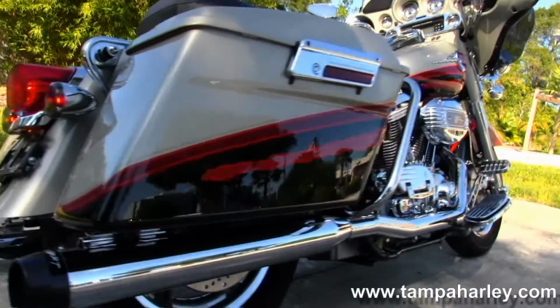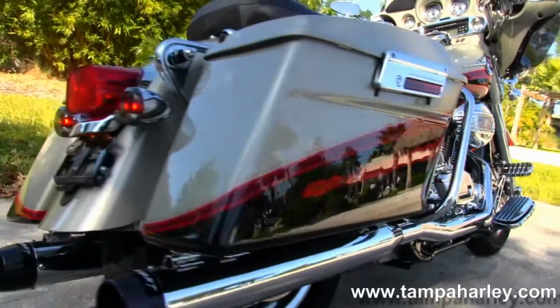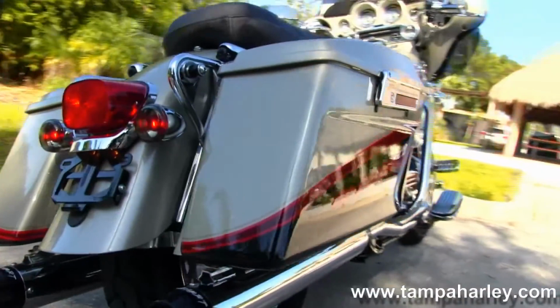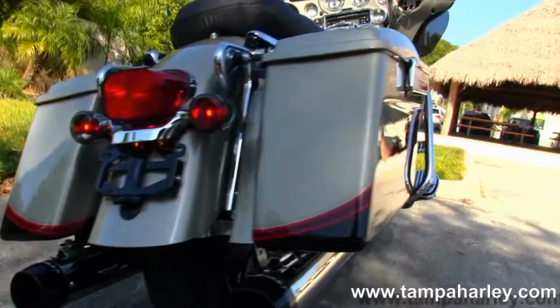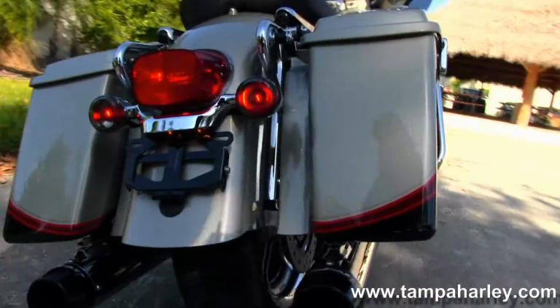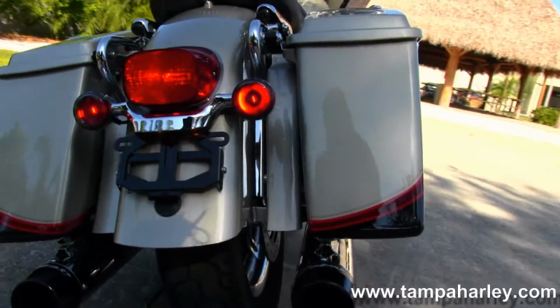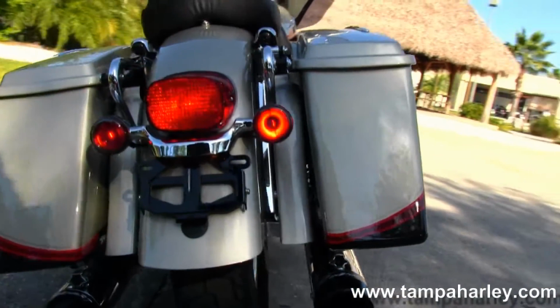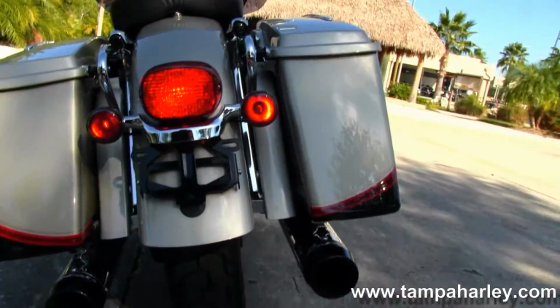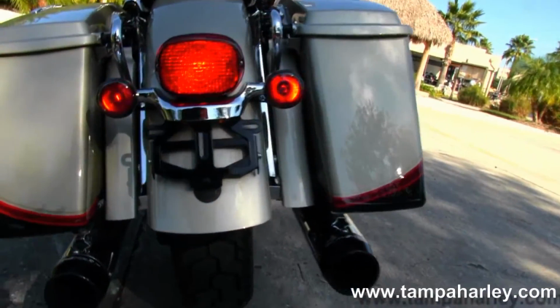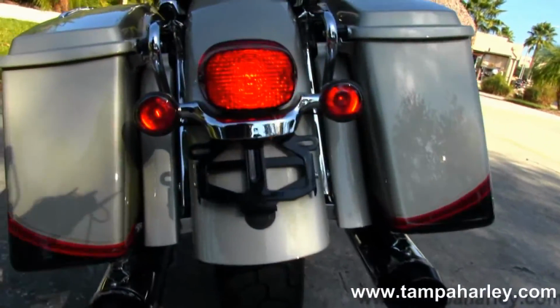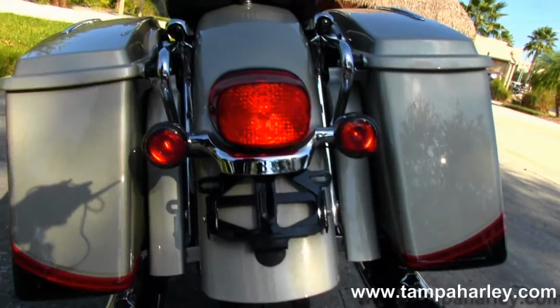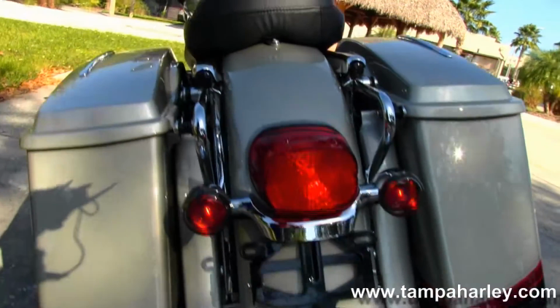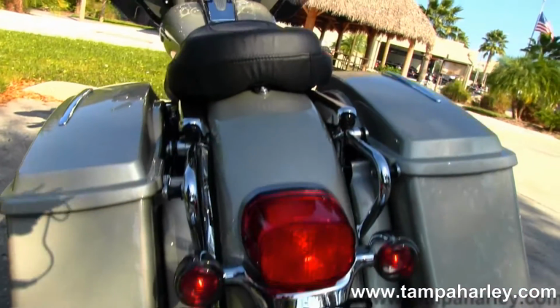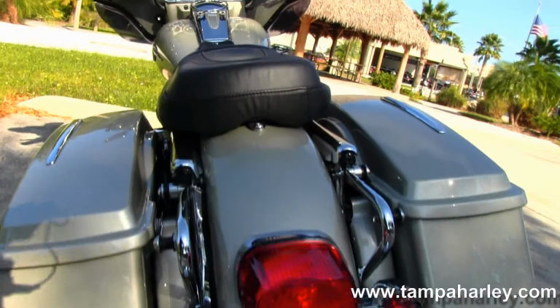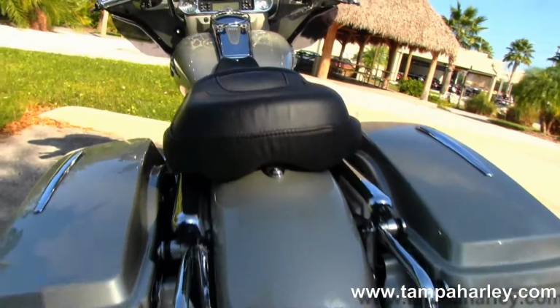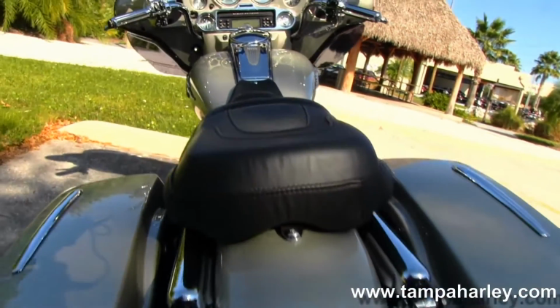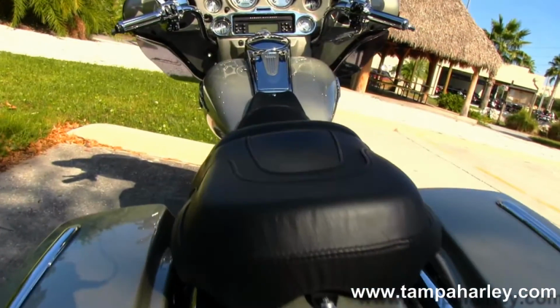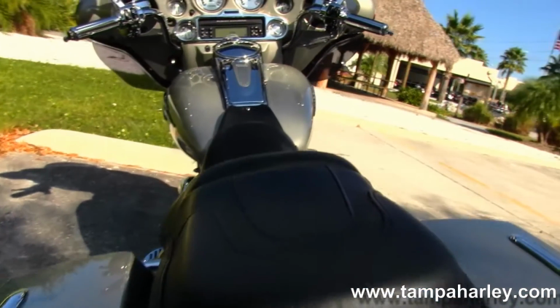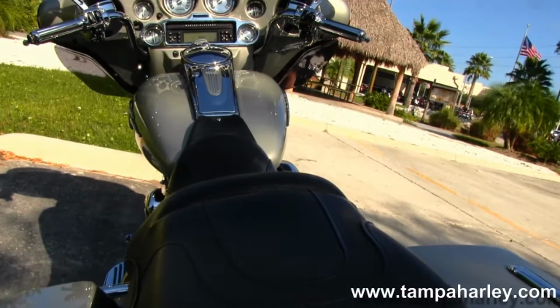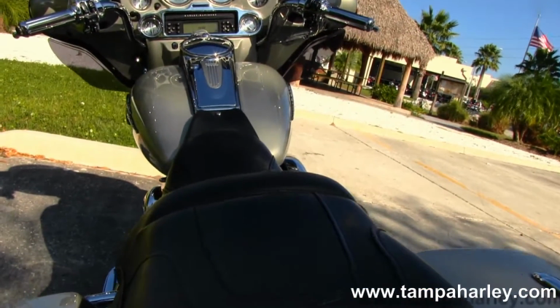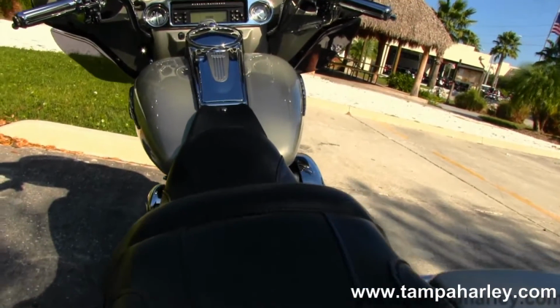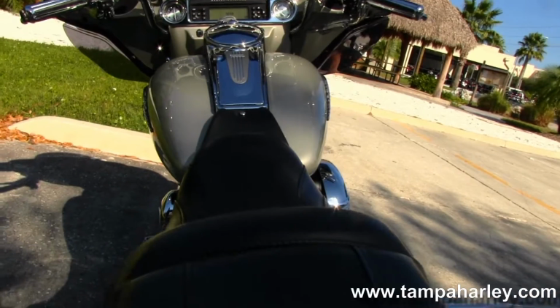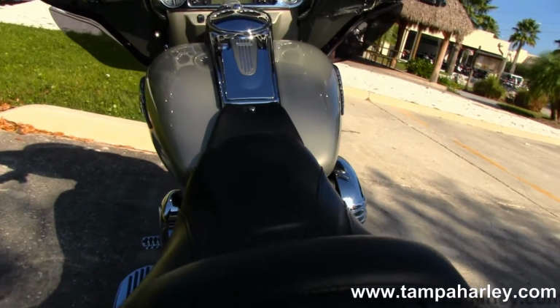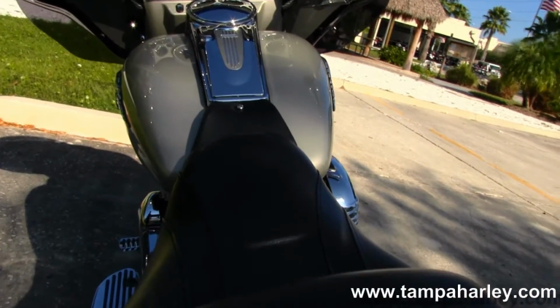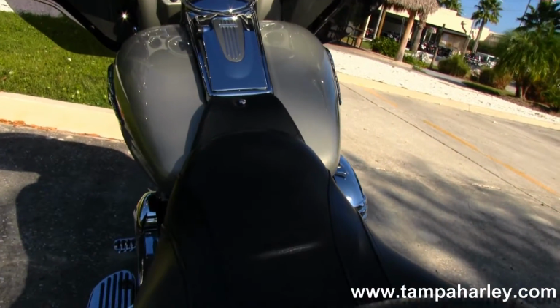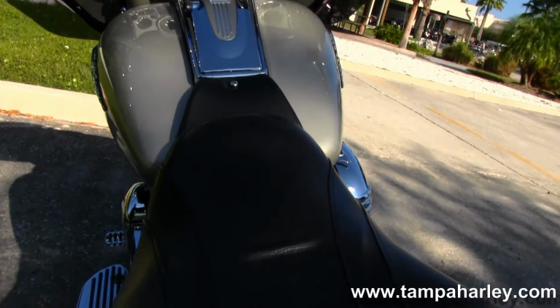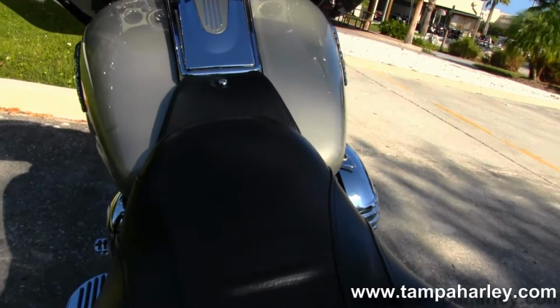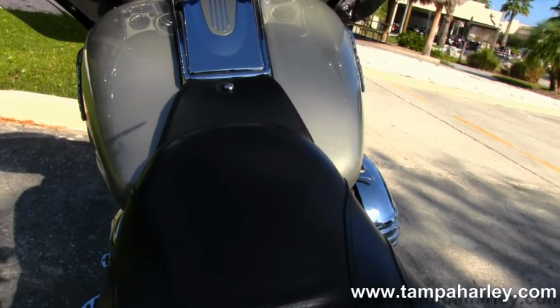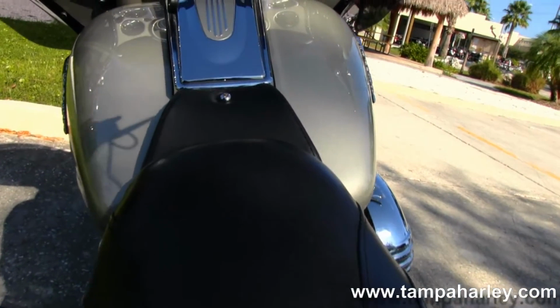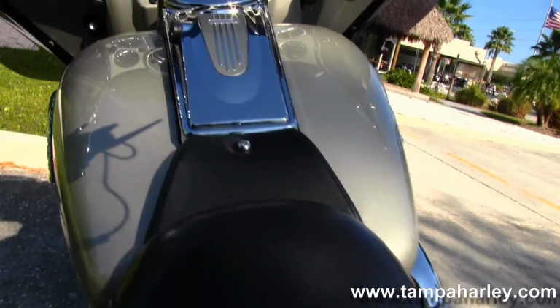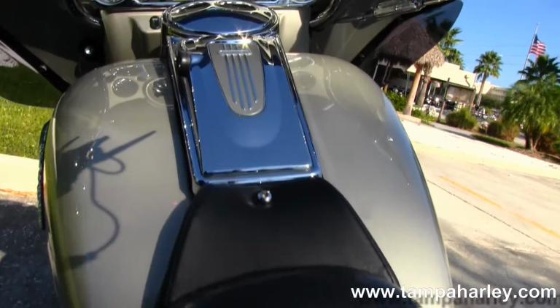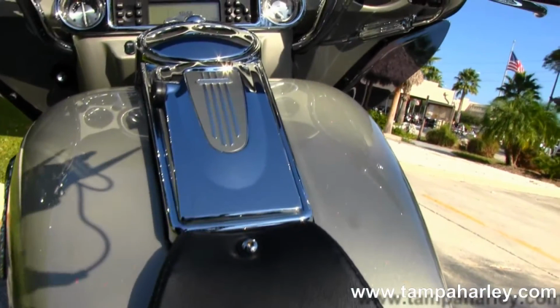This bike has the upgraded Reinhardt True Dual Exhaust. Back here we have the hard locking saddlebags, custom rear fender, and docking hardware to add a backrest, luggage rack, tour pack — whatever you want there.